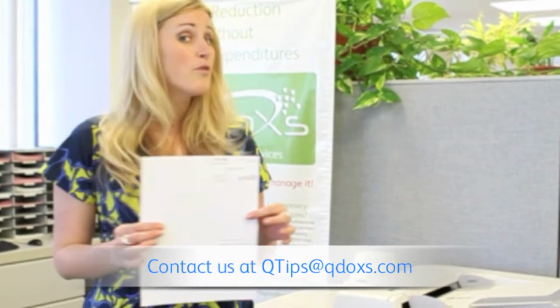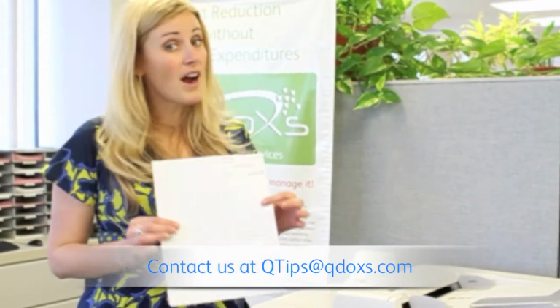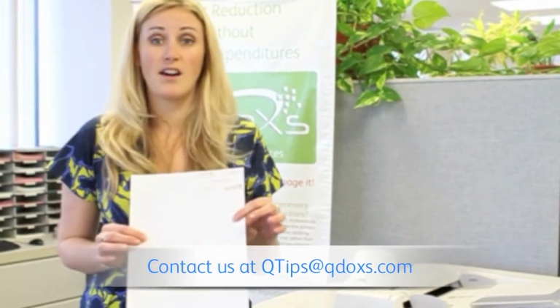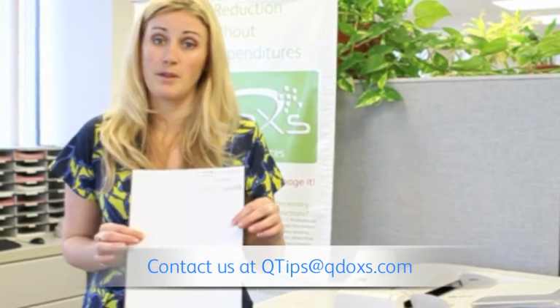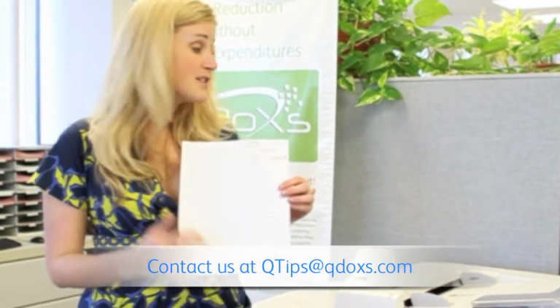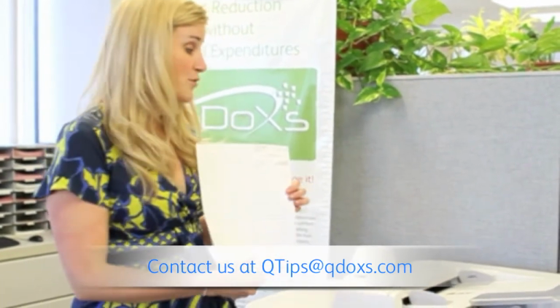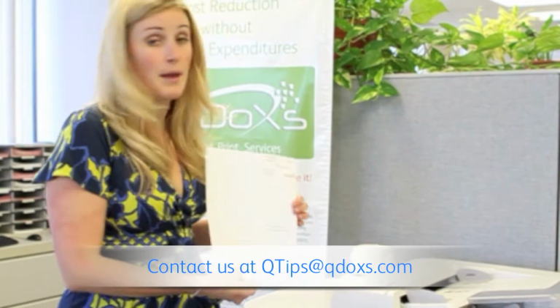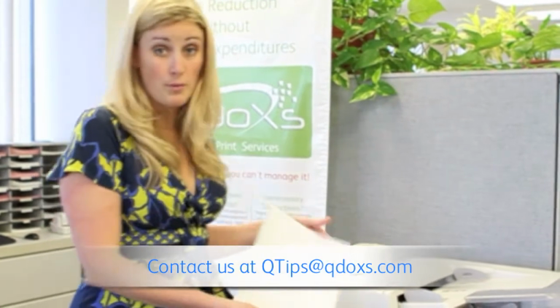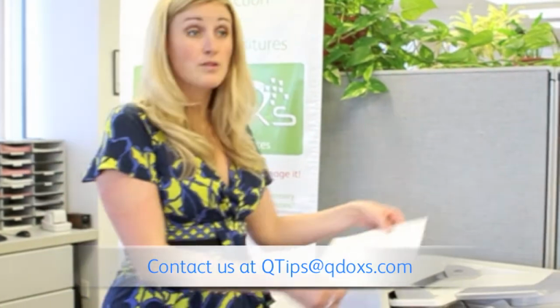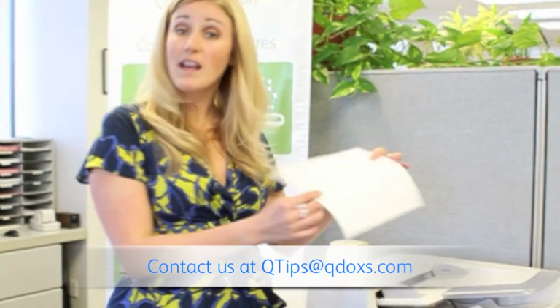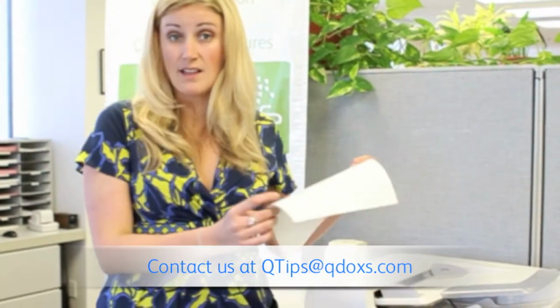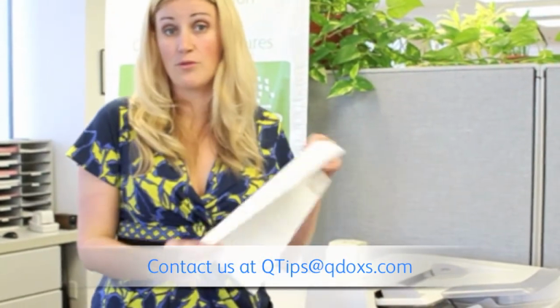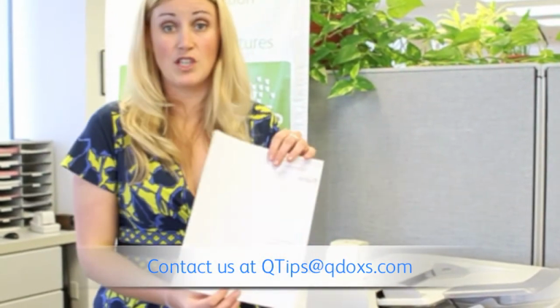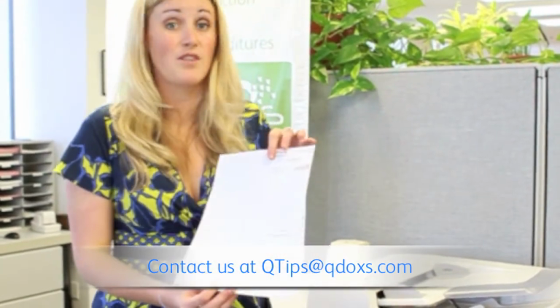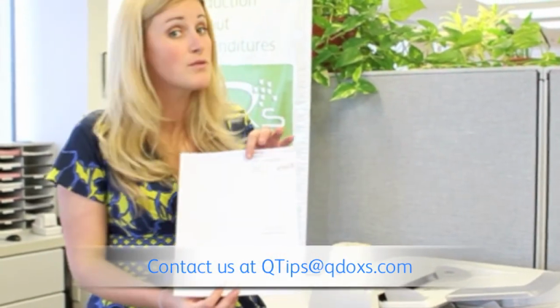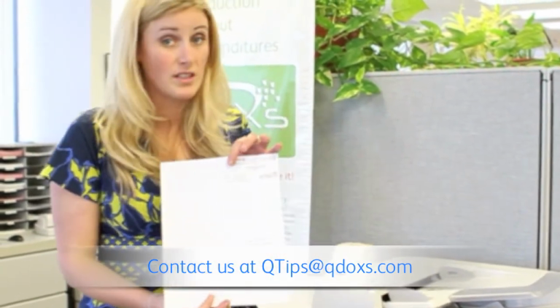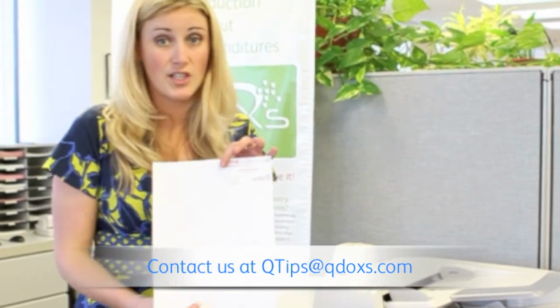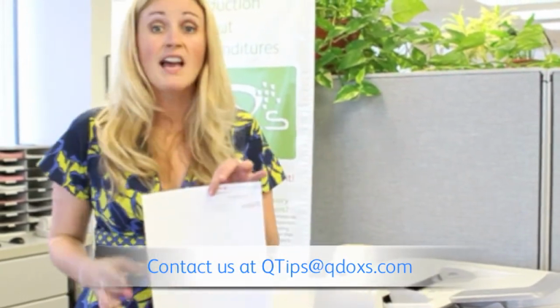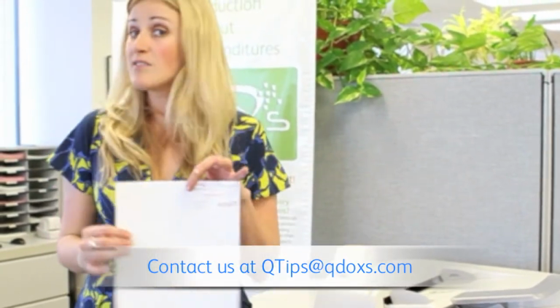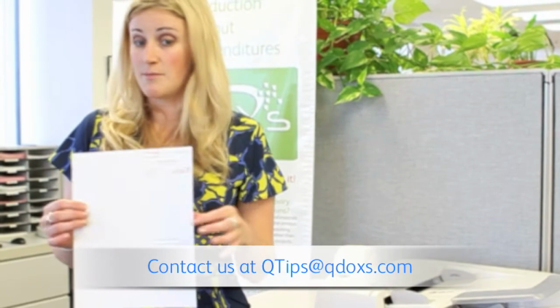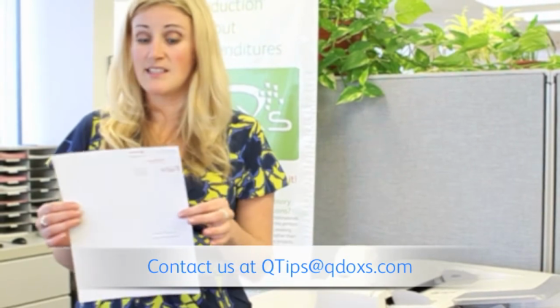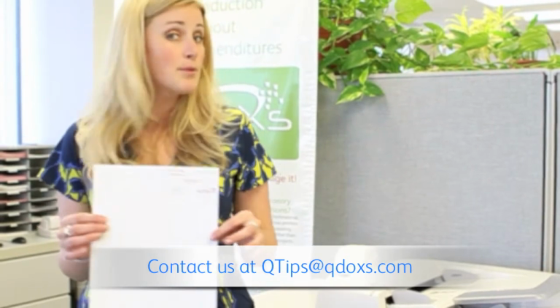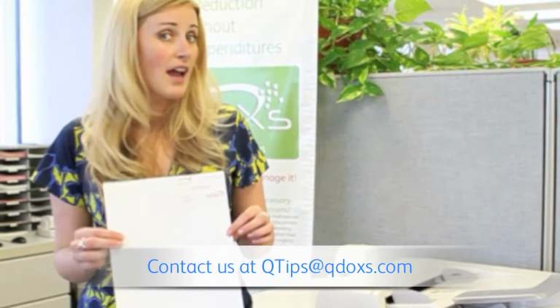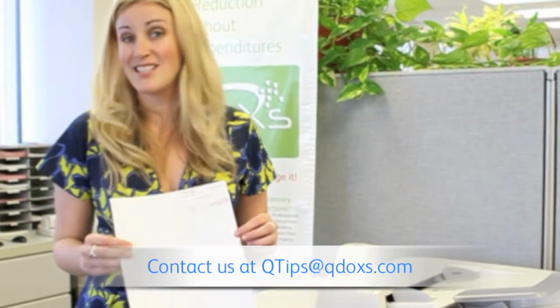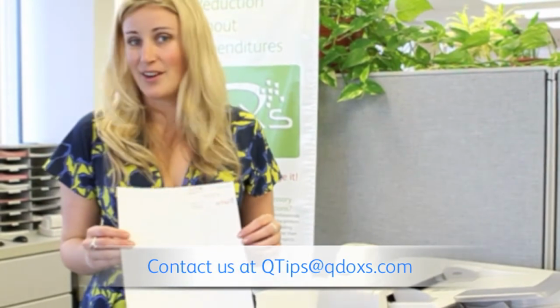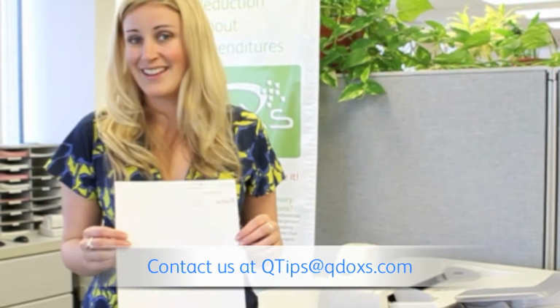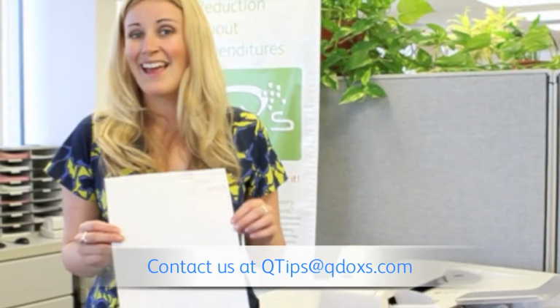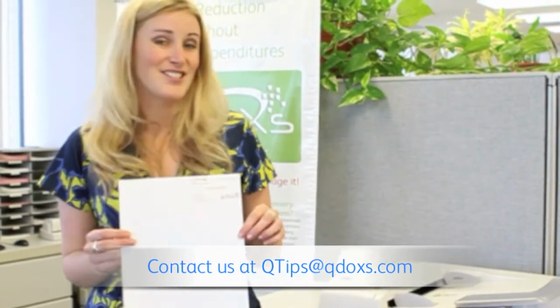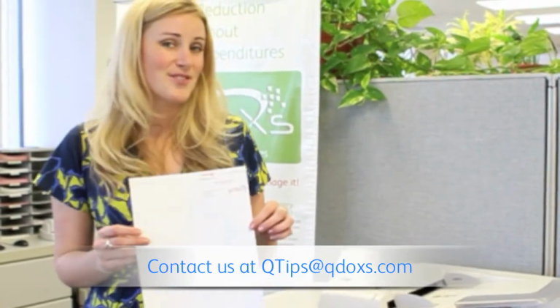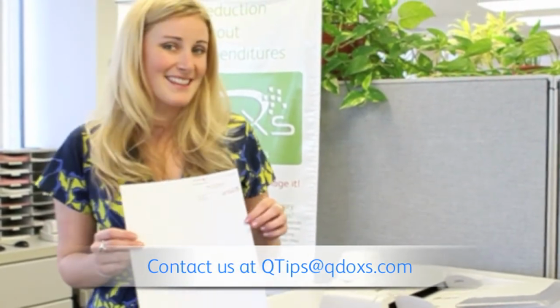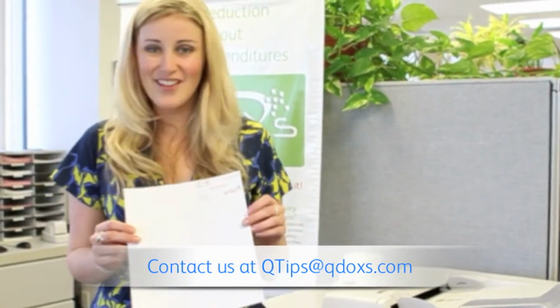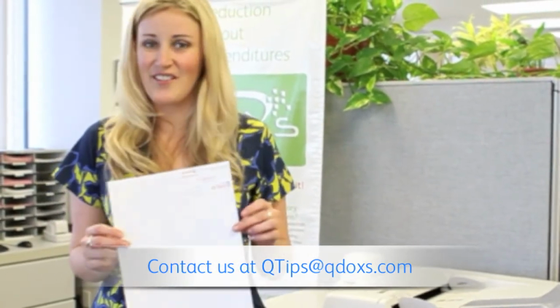Before ID card copying we used to have to run the paper through twice through the machine, giving you two different click charges. Now Xerox makes it simpler and cheaper. That's your Q-Tip for the day. Thank you, have a great one.